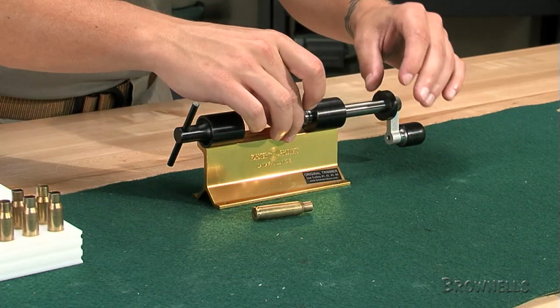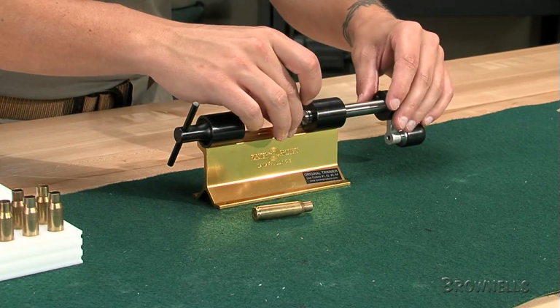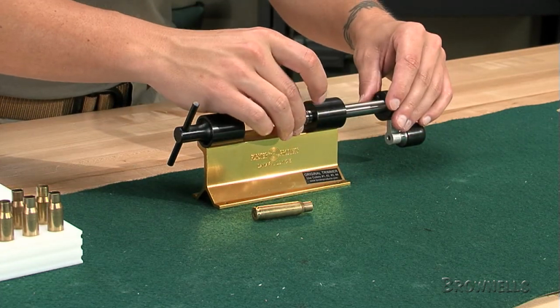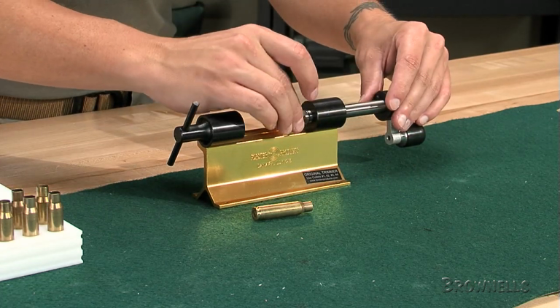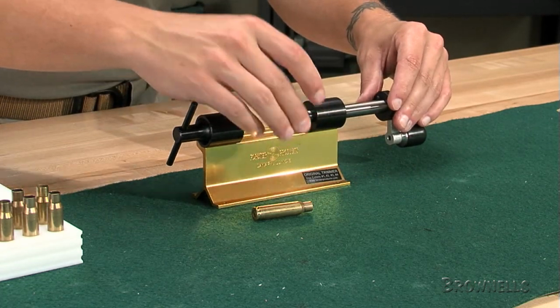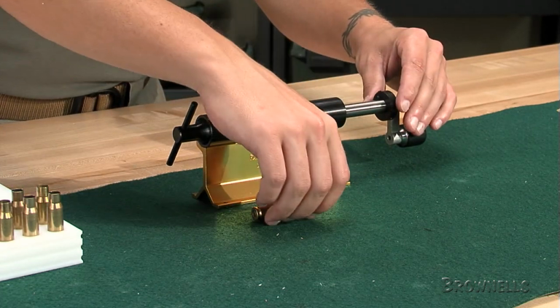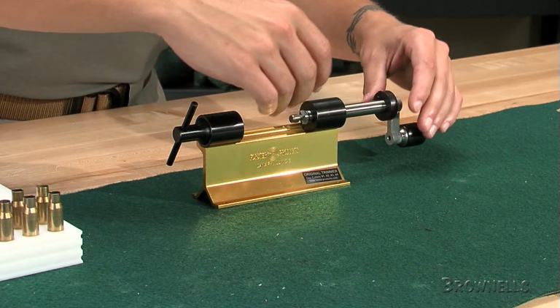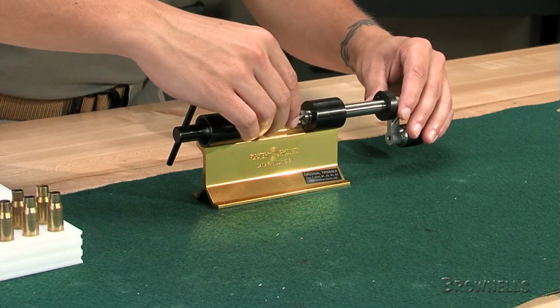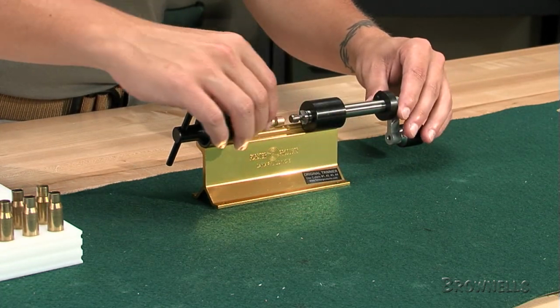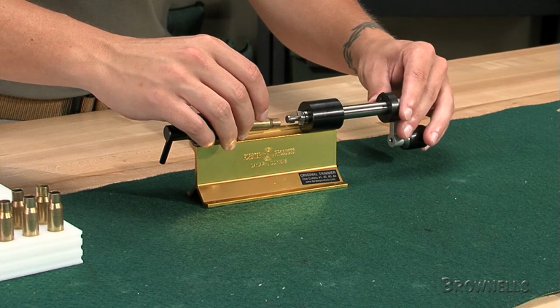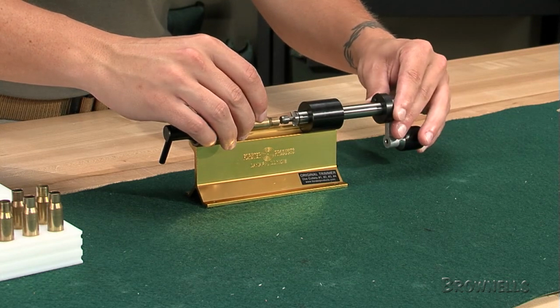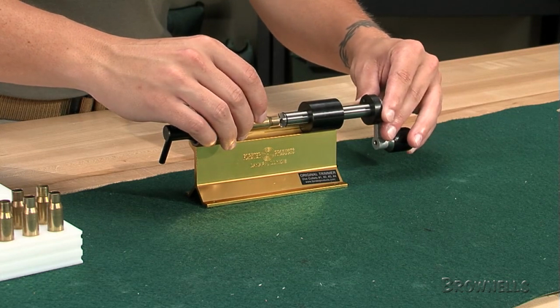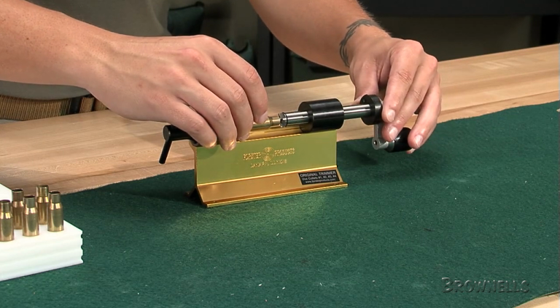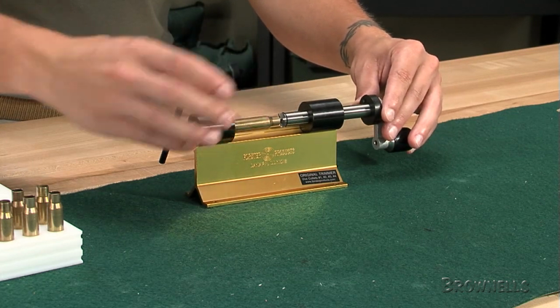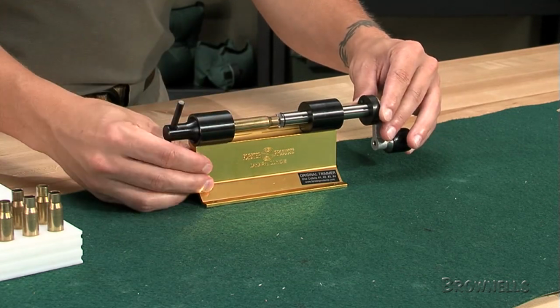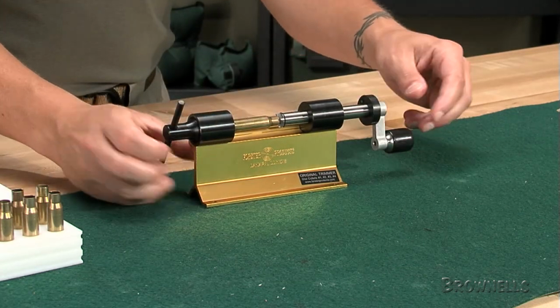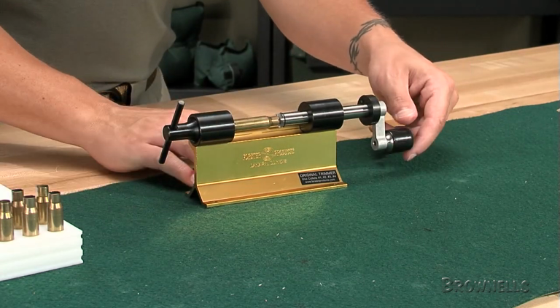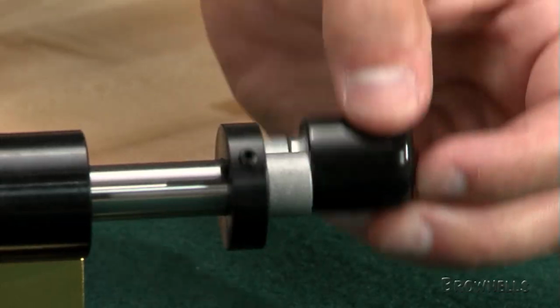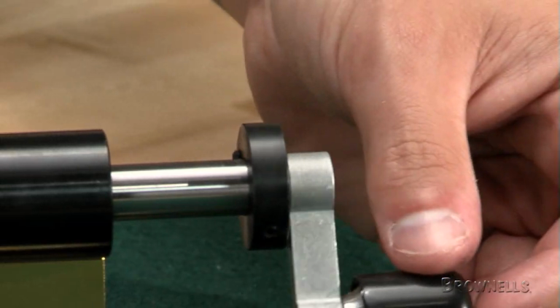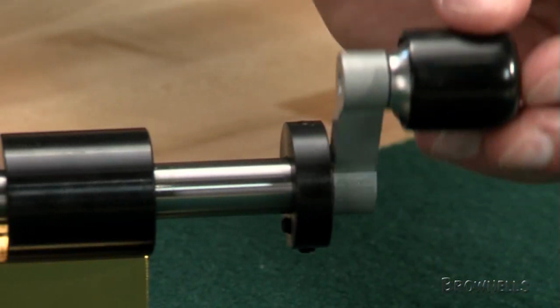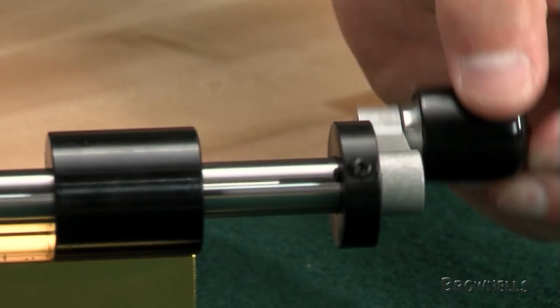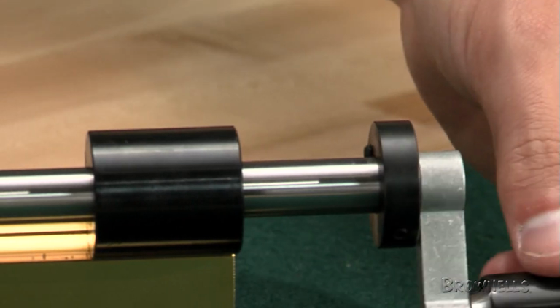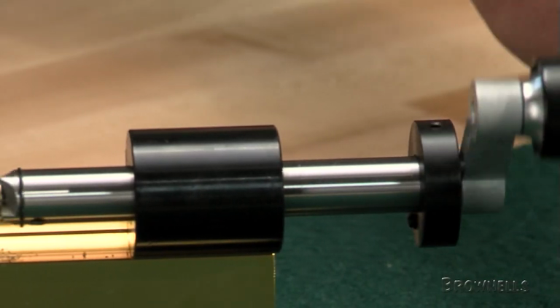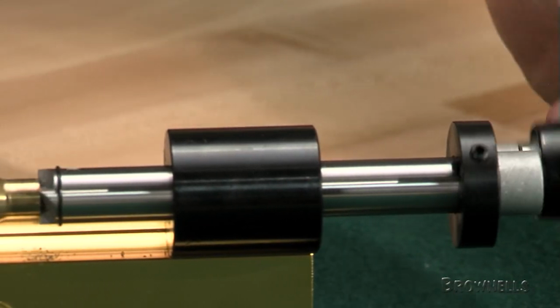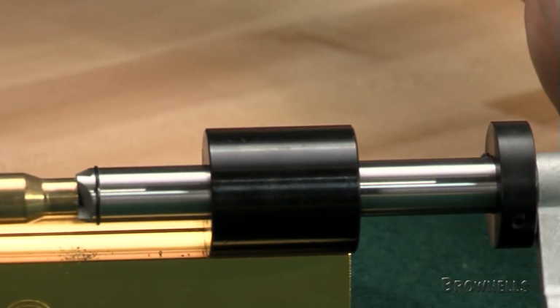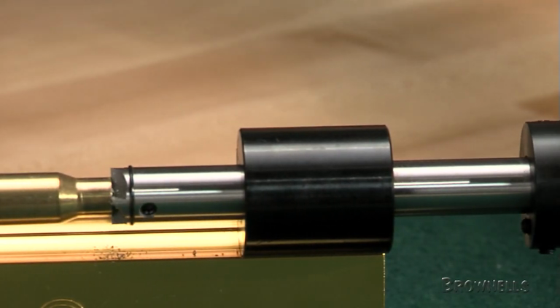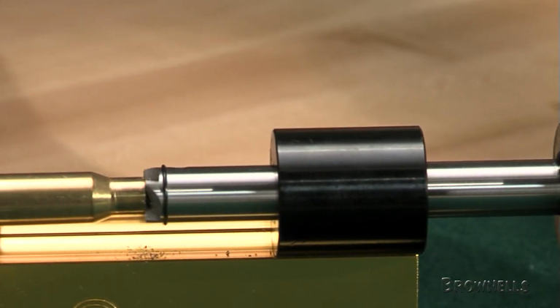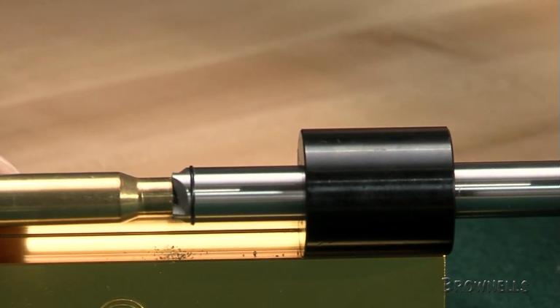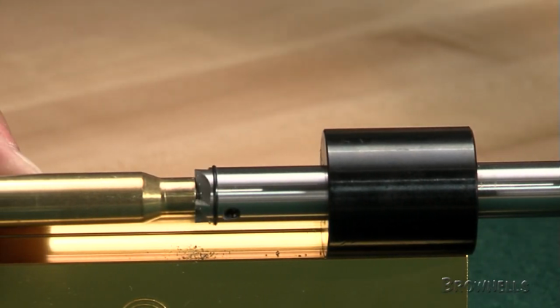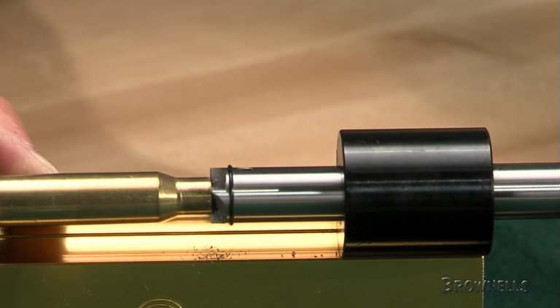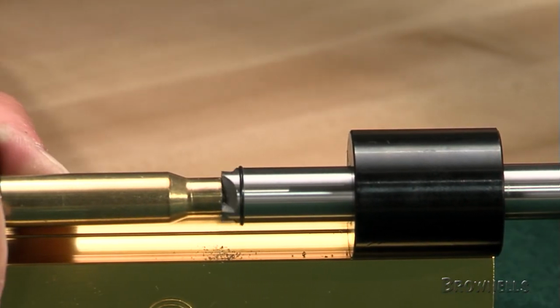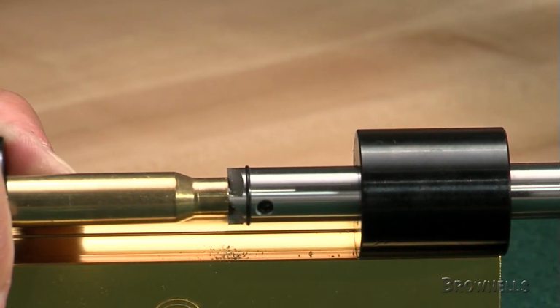The trimmer can also be powered by a drill or power screwdriver by adding the Forster power adapter. Remember, all Sinclair products are backed by our no-hassle, risk-free guarantee. If they don't meet your expectations, simply return them. It's that easy.